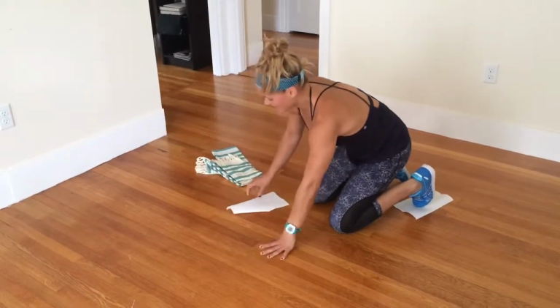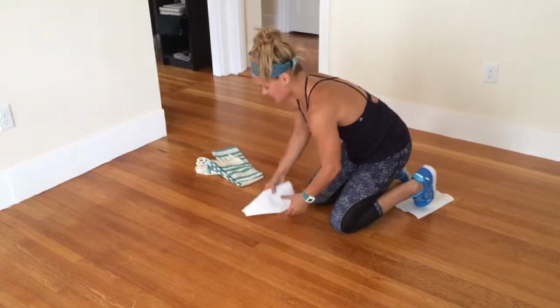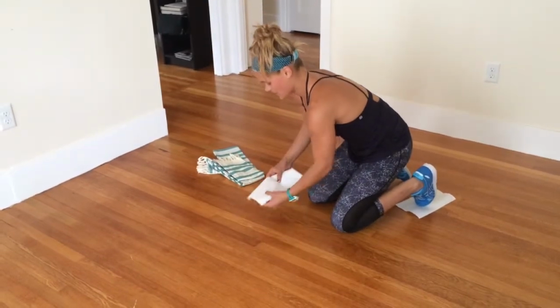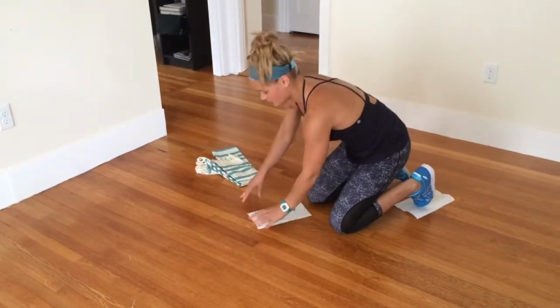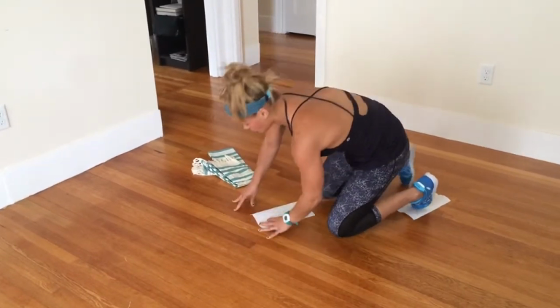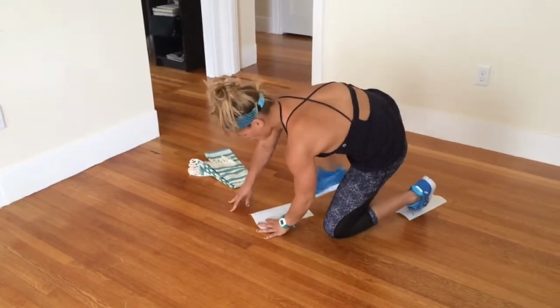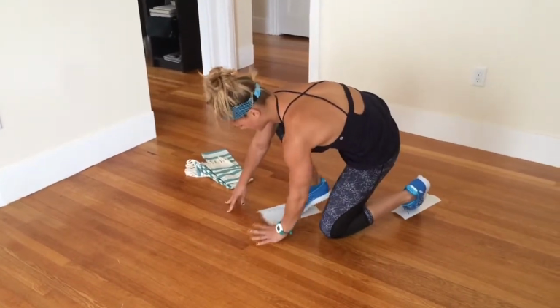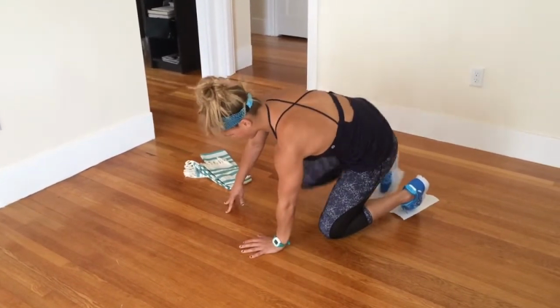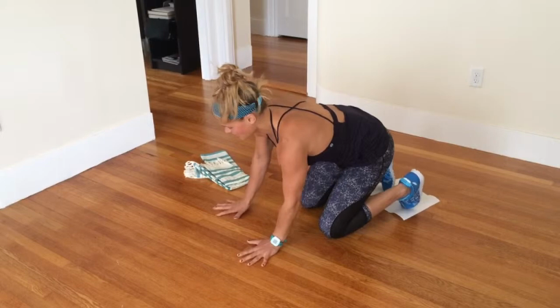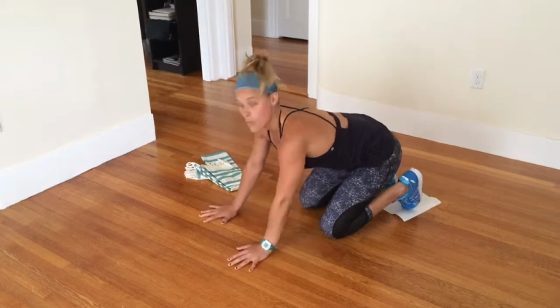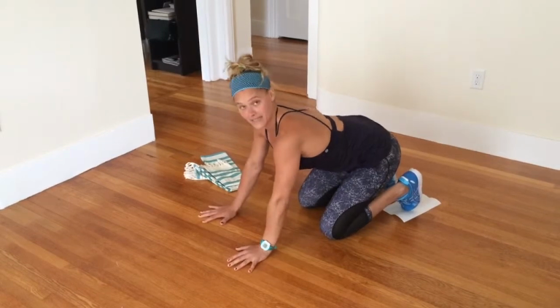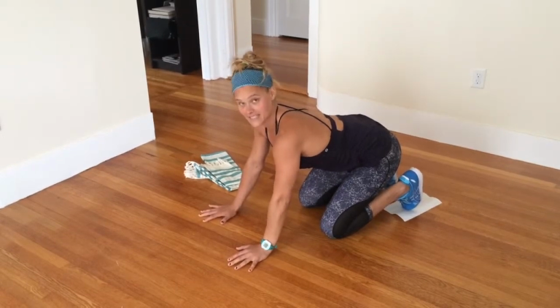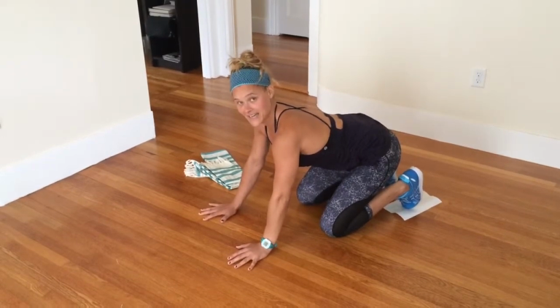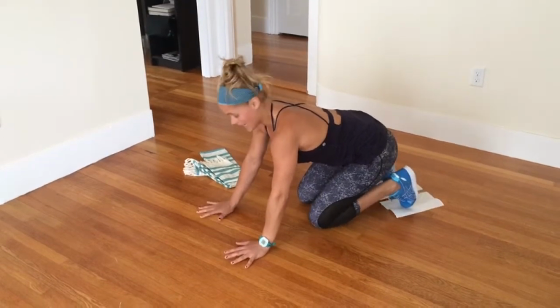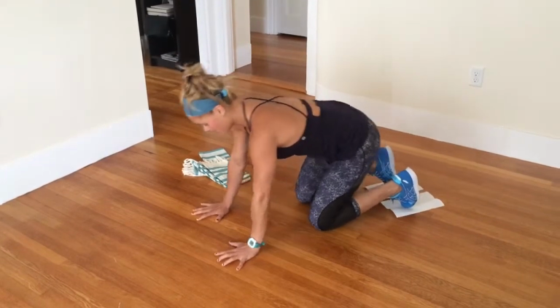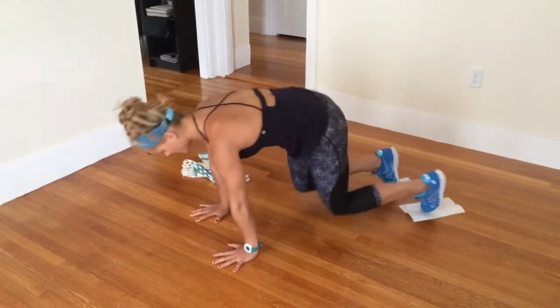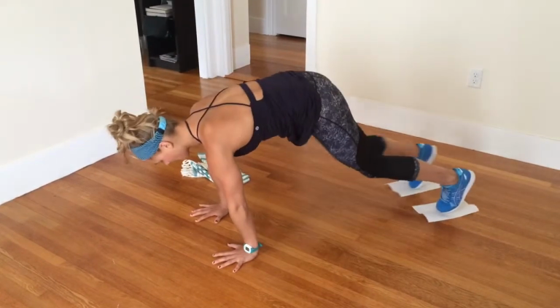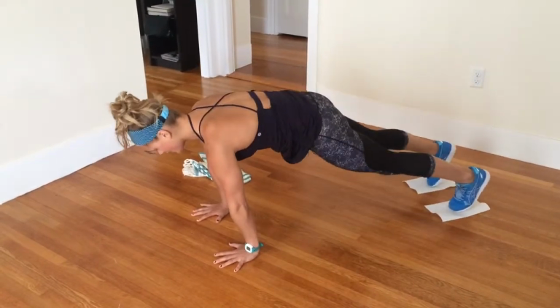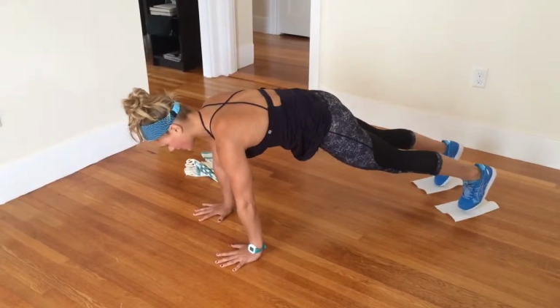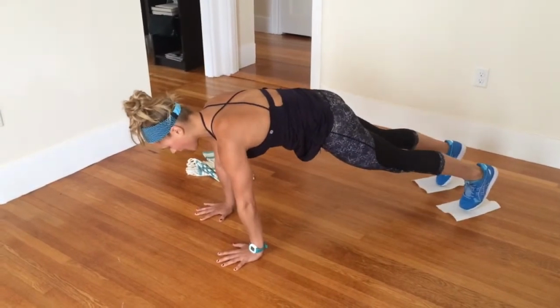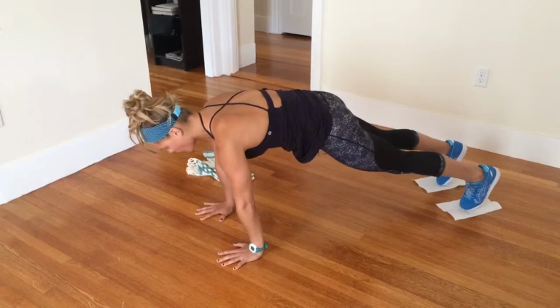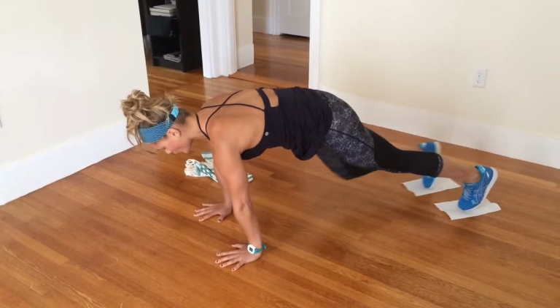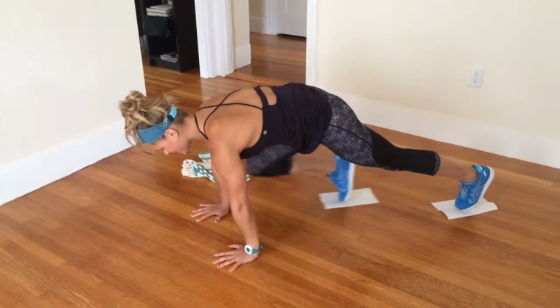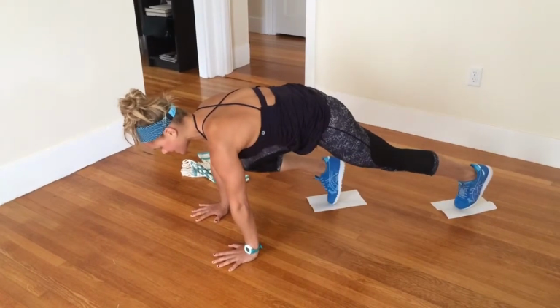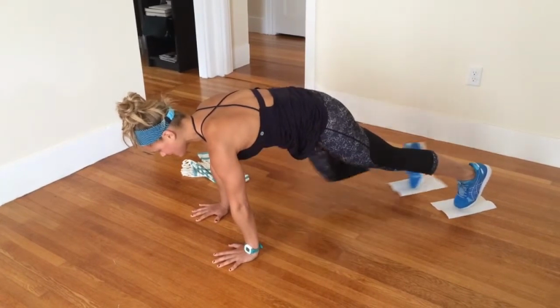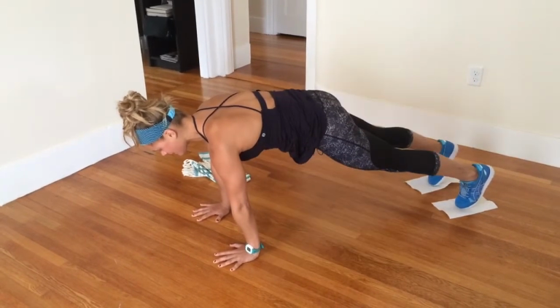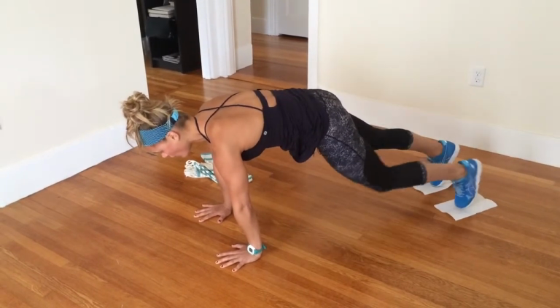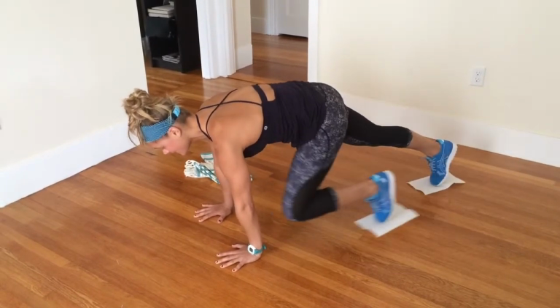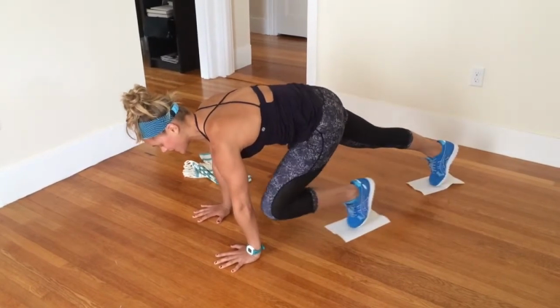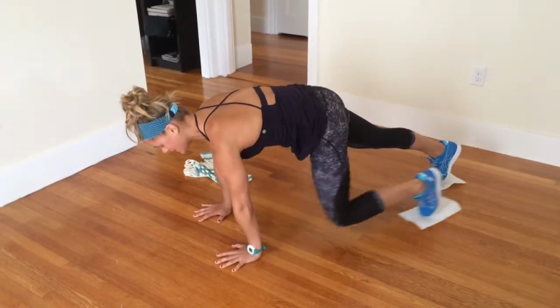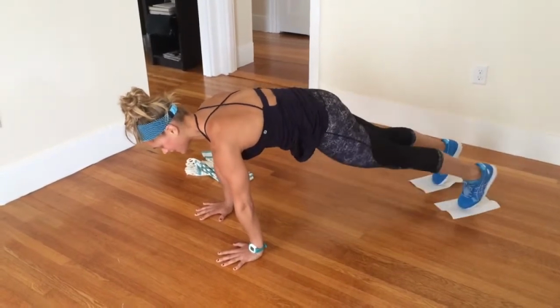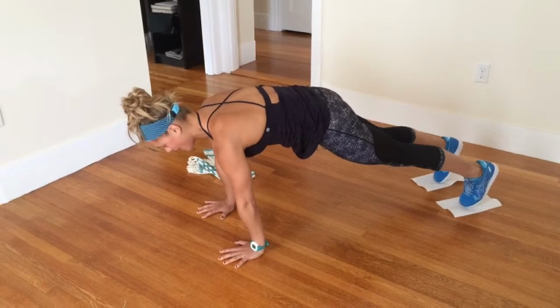The next variation would be two sliders. One leg is going to slide at a time. Get into that upper push-up position. Right knee slides in, comes out. Left knee slides in, comes out.